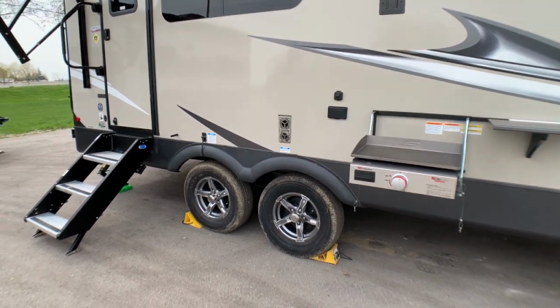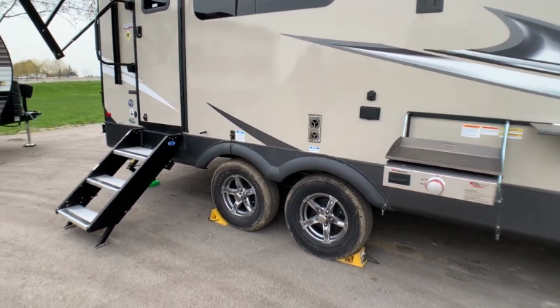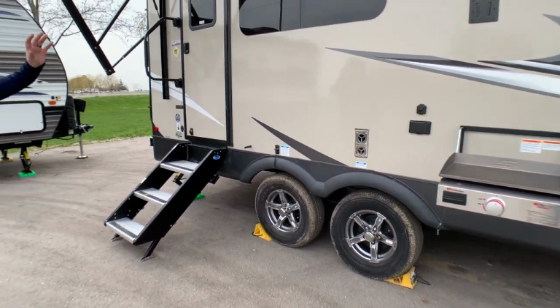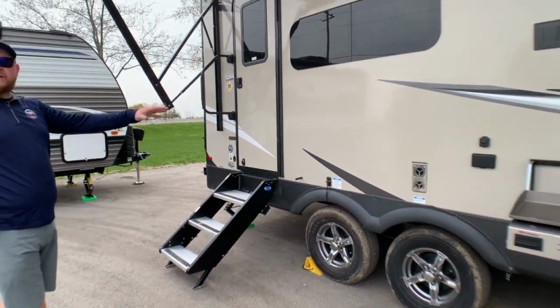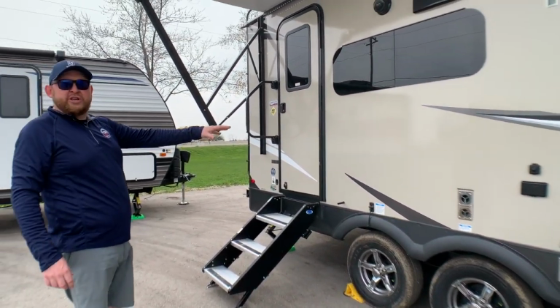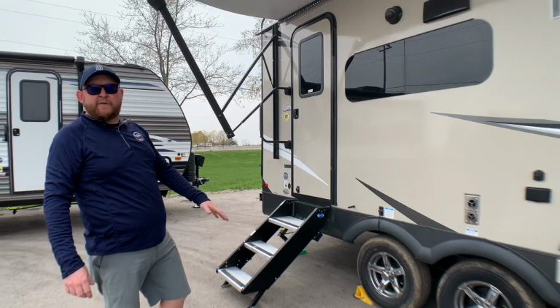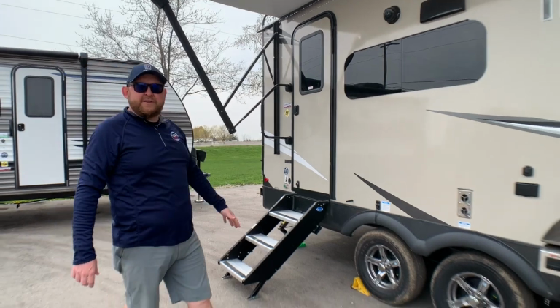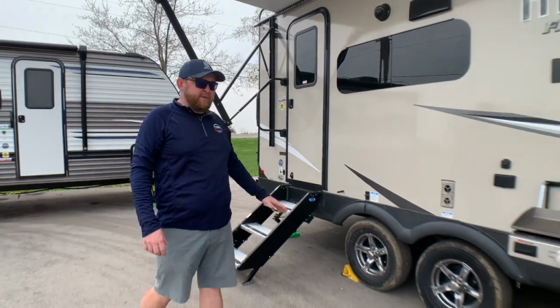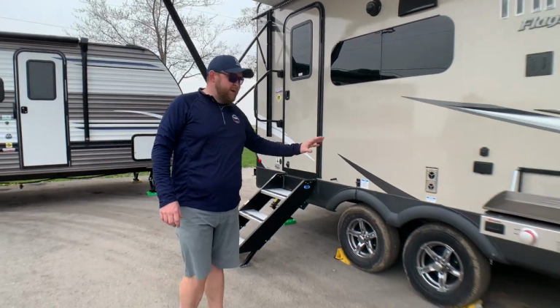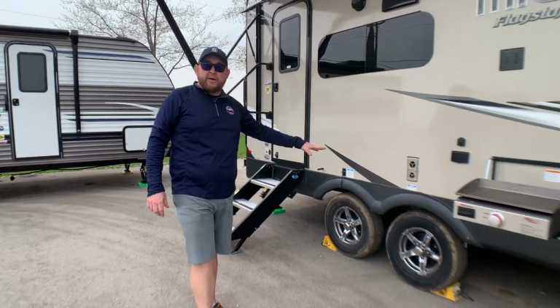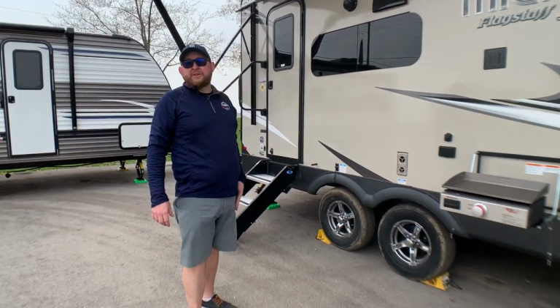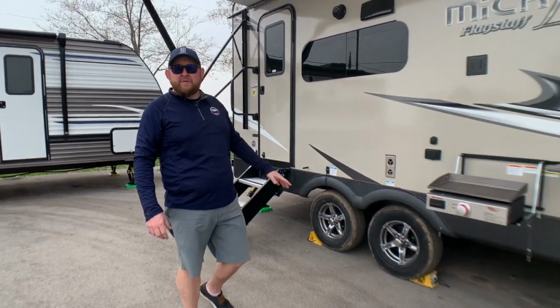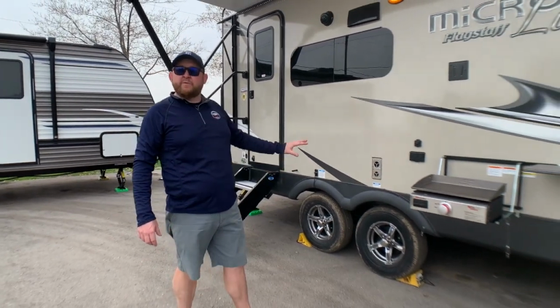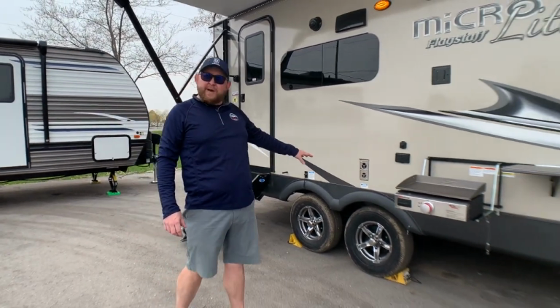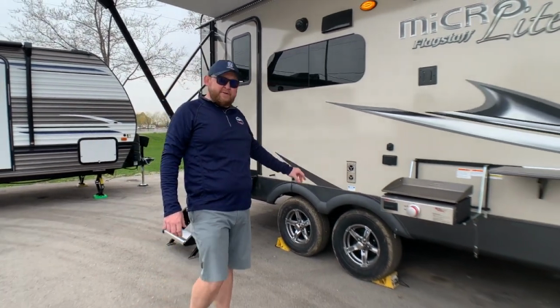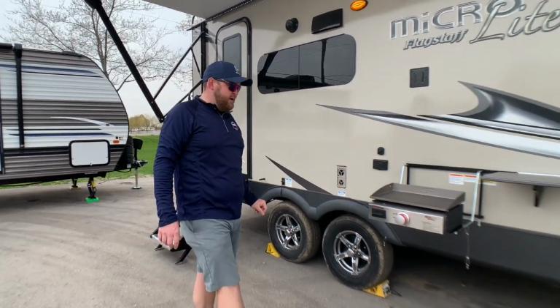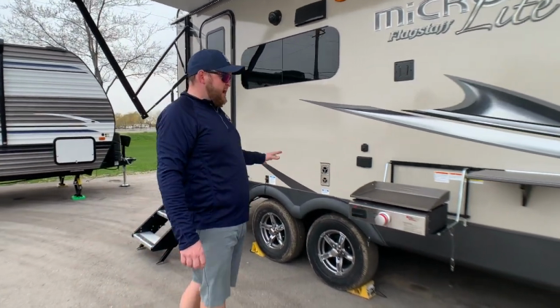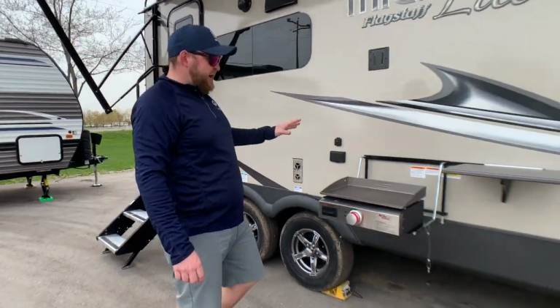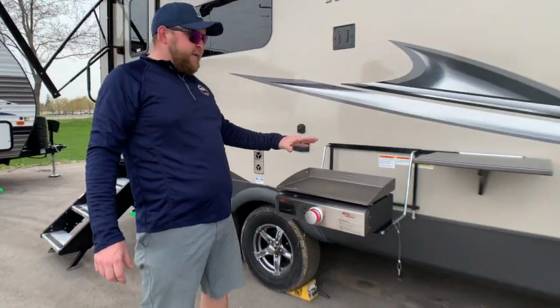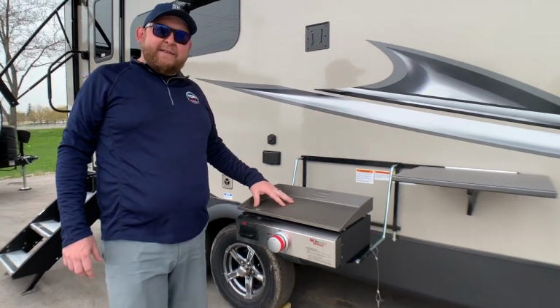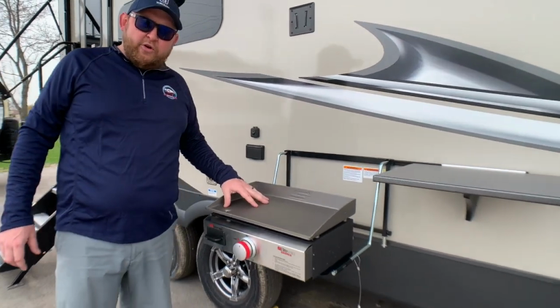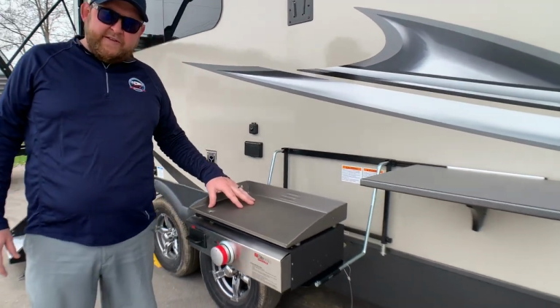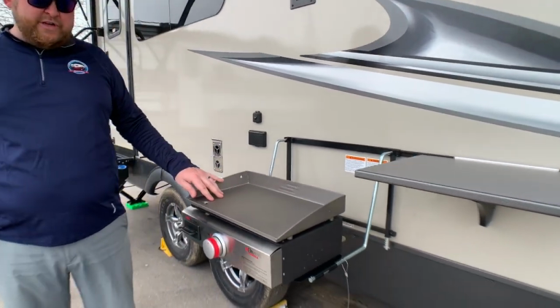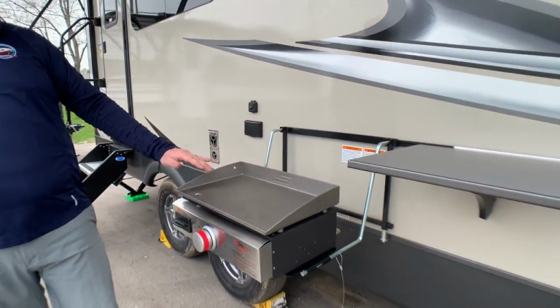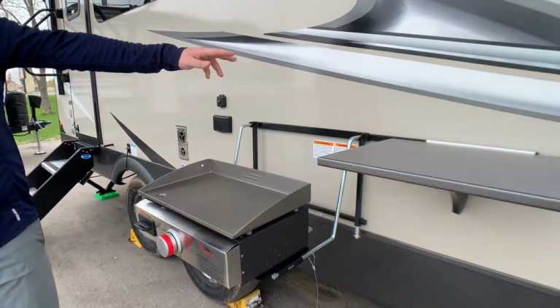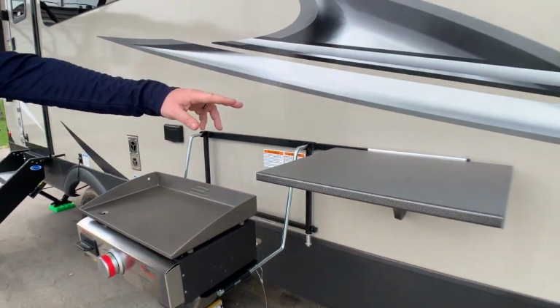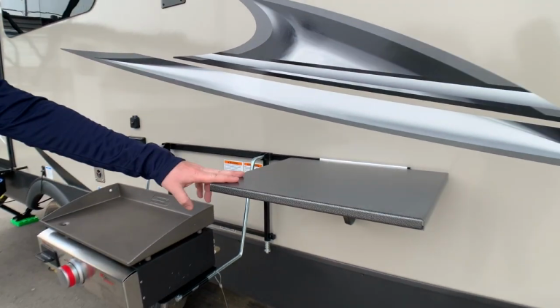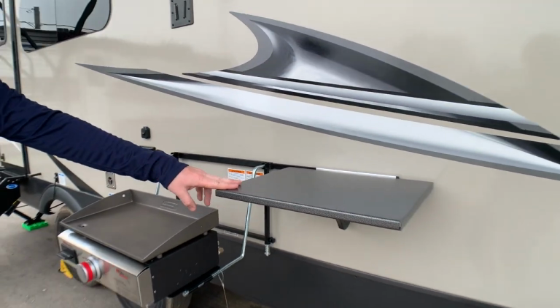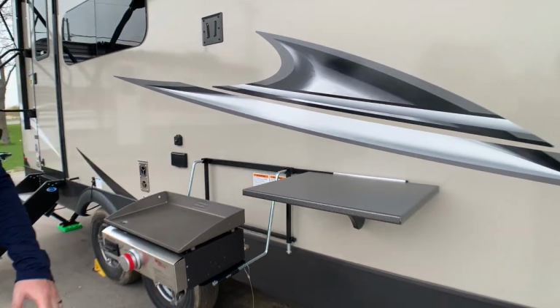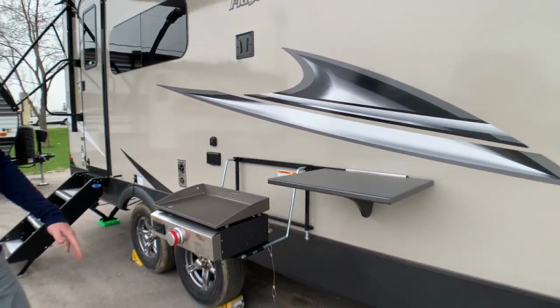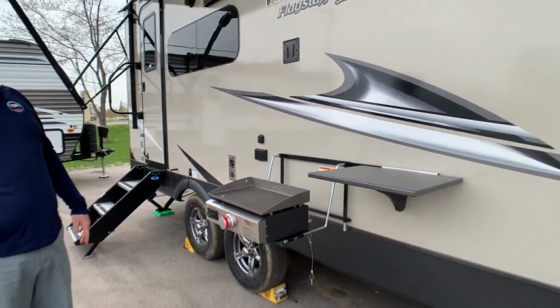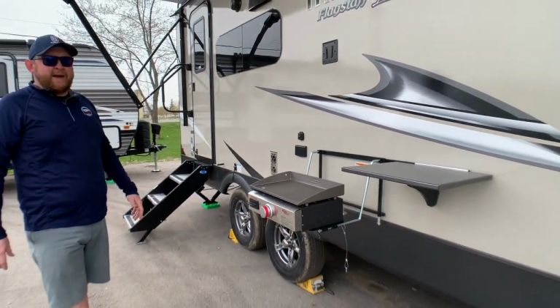These have an independent torsion axle suspension, so you do have an upgraded suspension on these models, which comes standard. We've got an outside gas griddle included, and you get a nice little tabletop that goes right beside it.